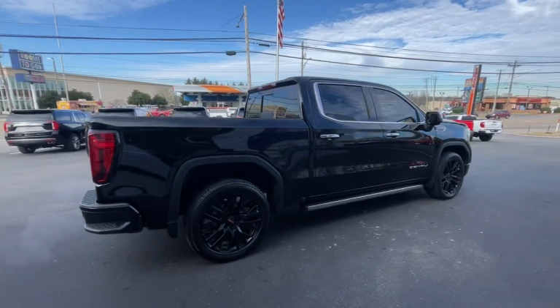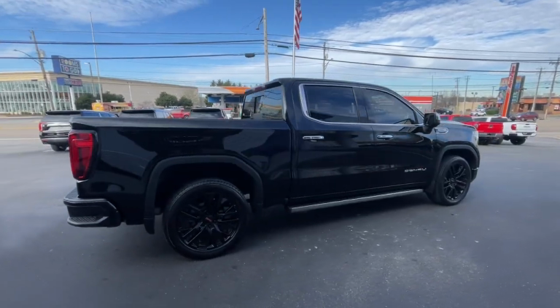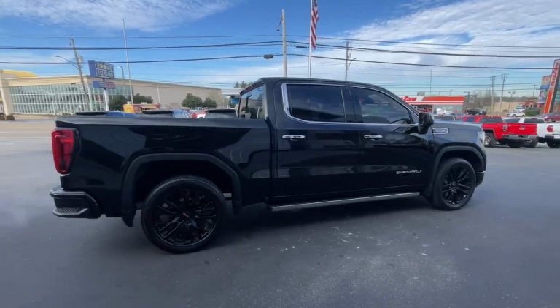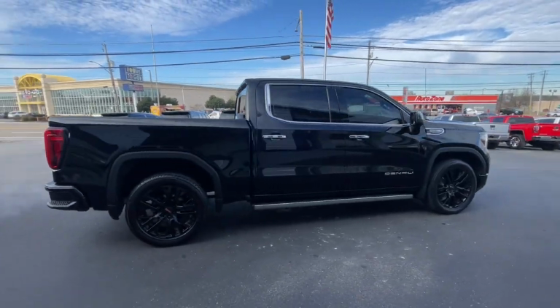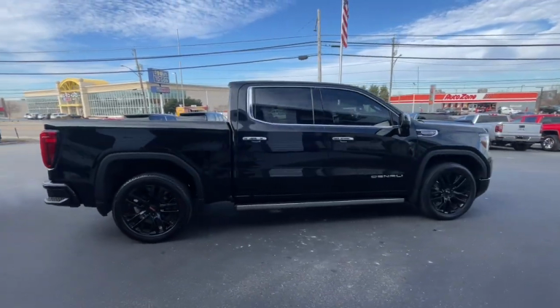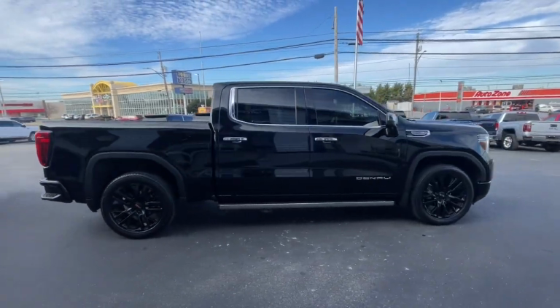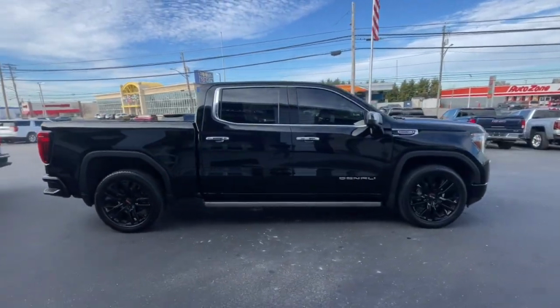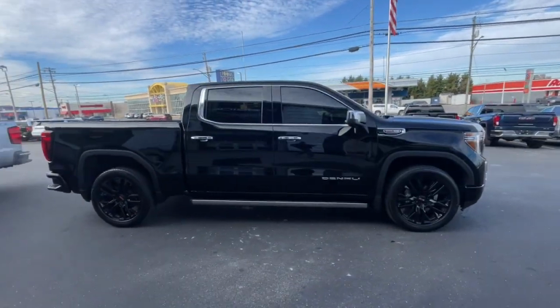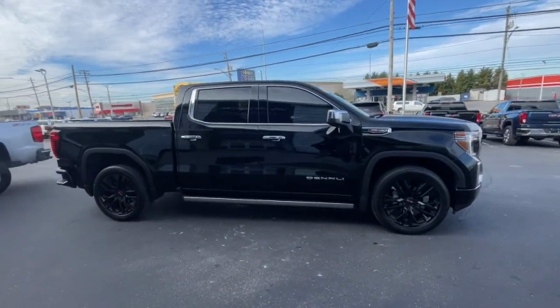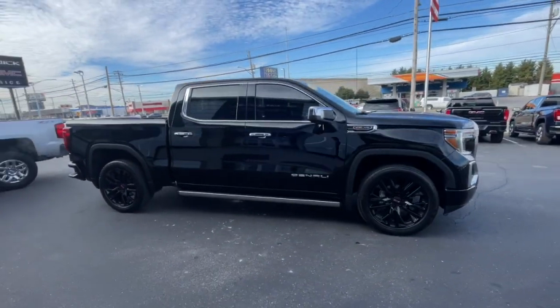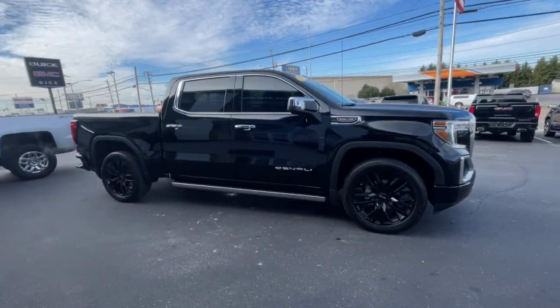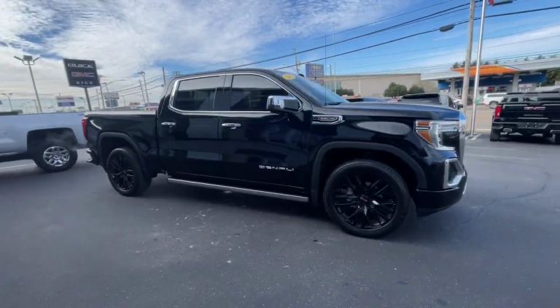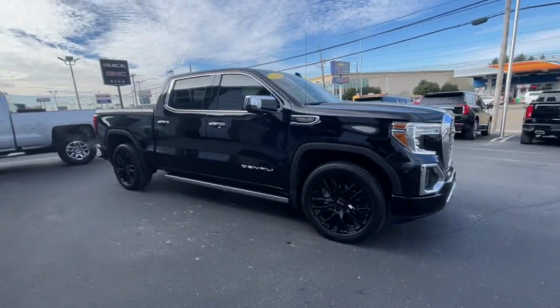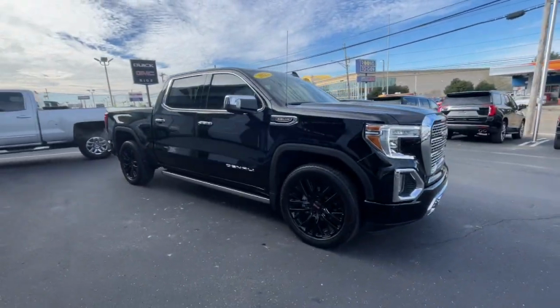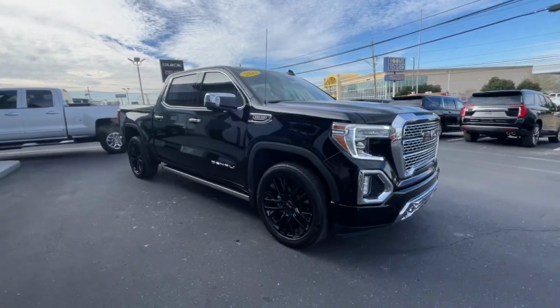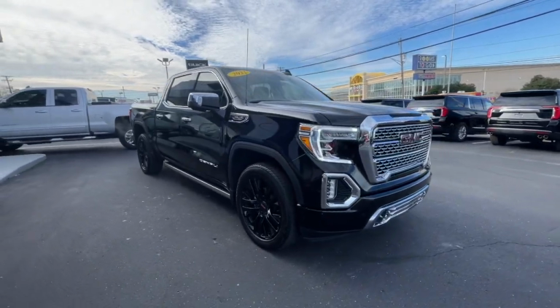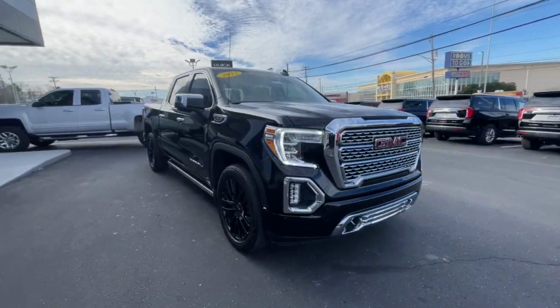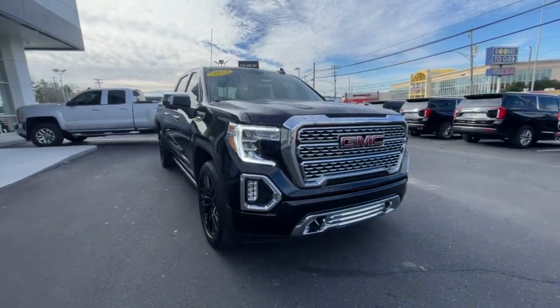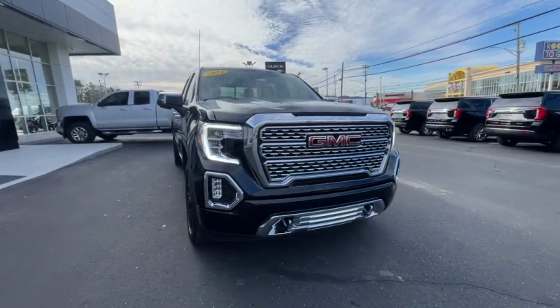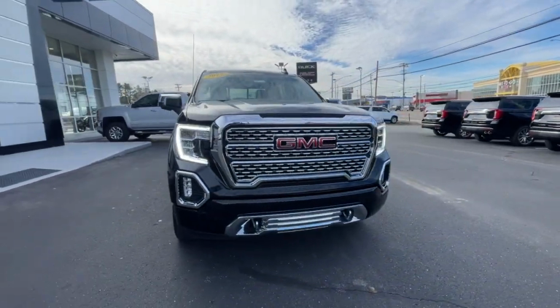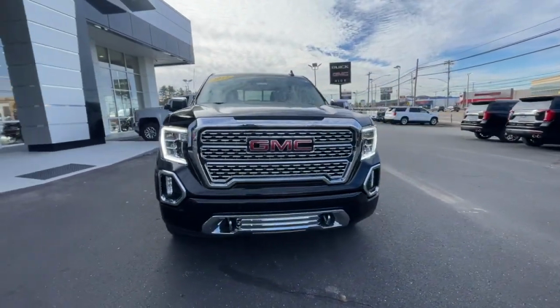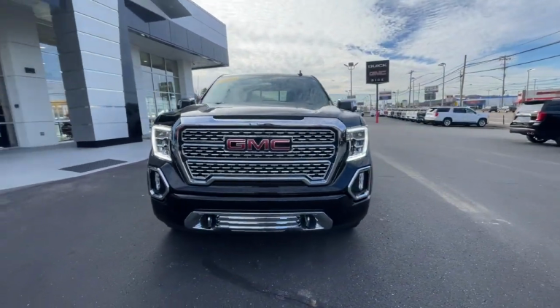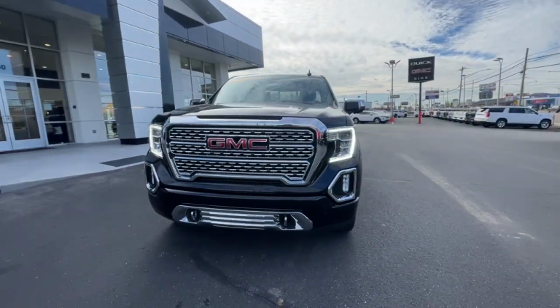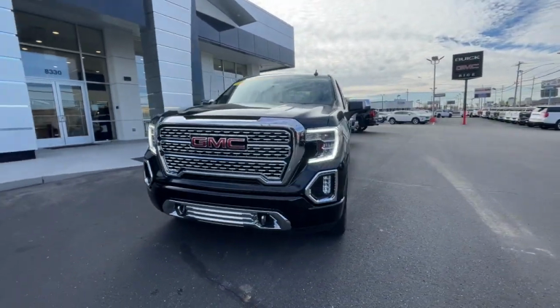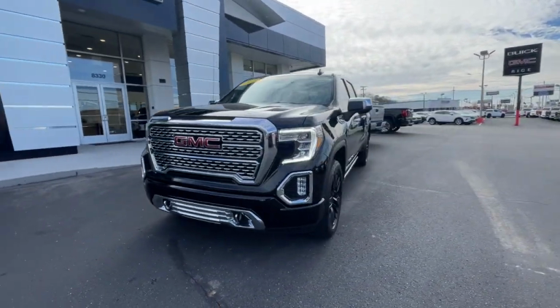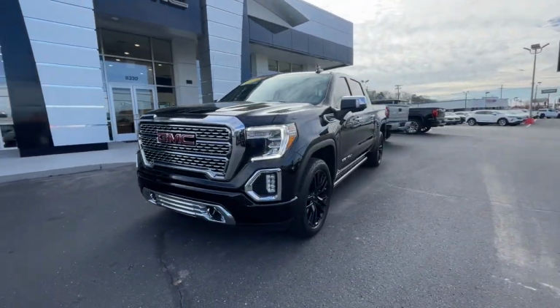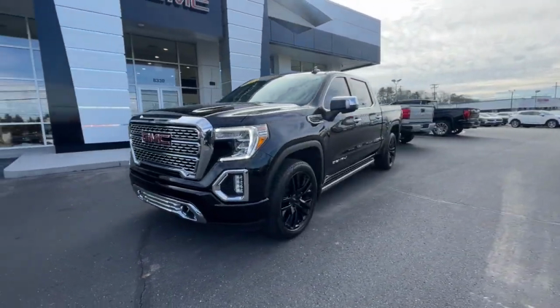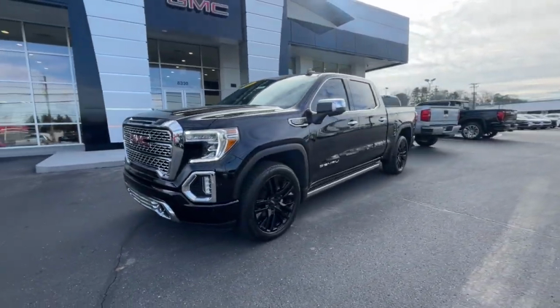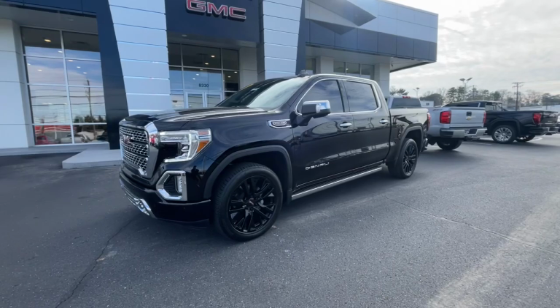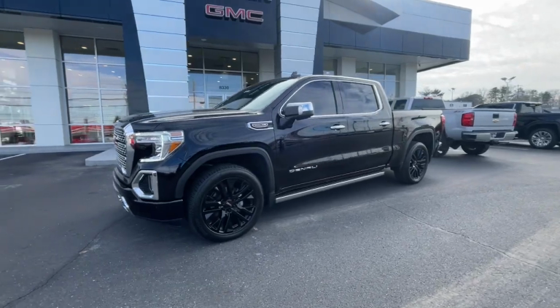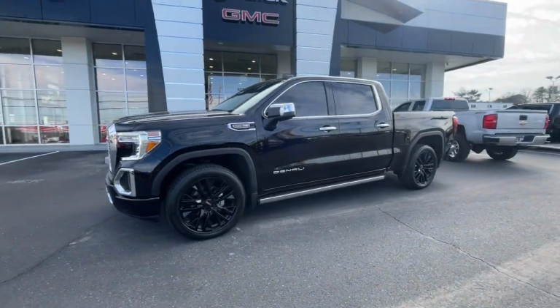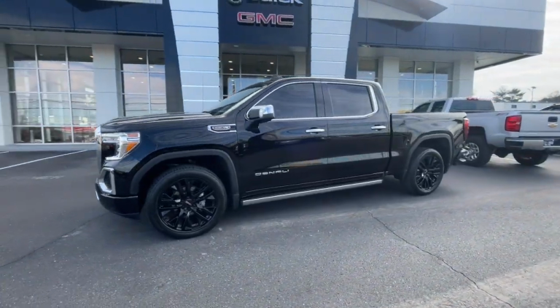Enjoy a closer view of this brawny GMC Sierra Limited, the full-size pickup that sets the standard for bold, innovative design, cutting-edge tech, and outstanding capability.